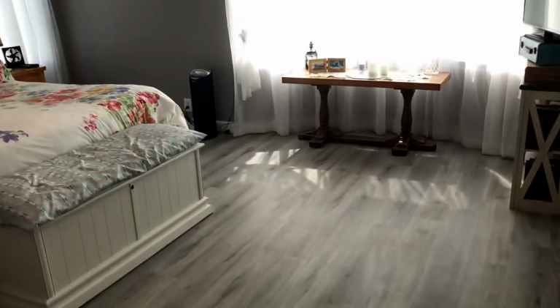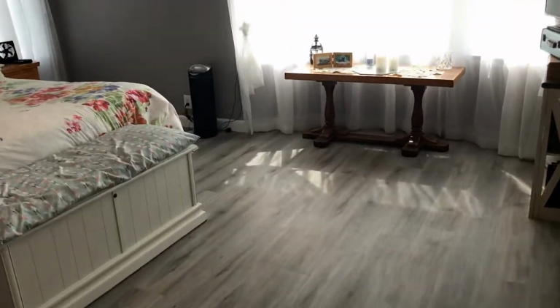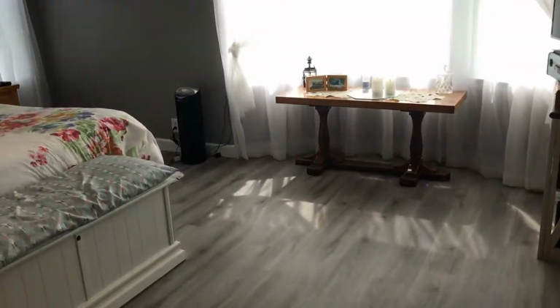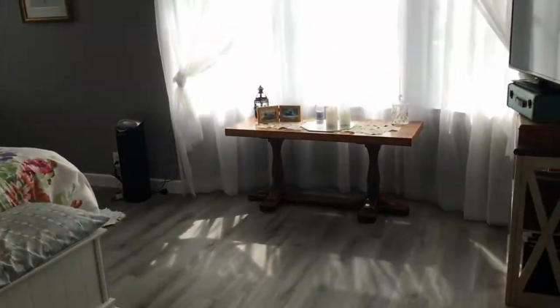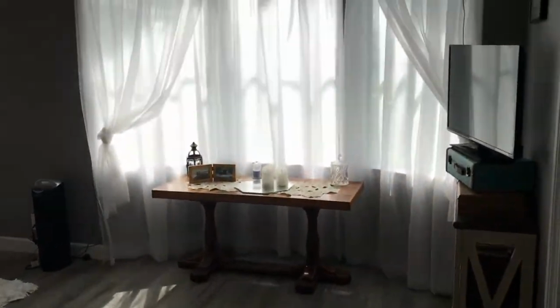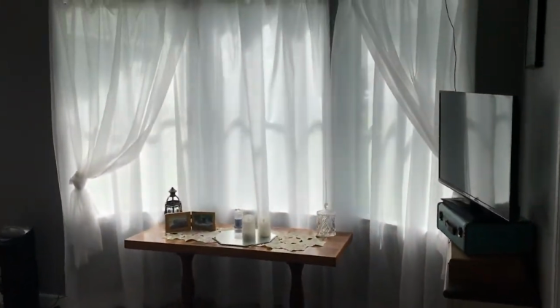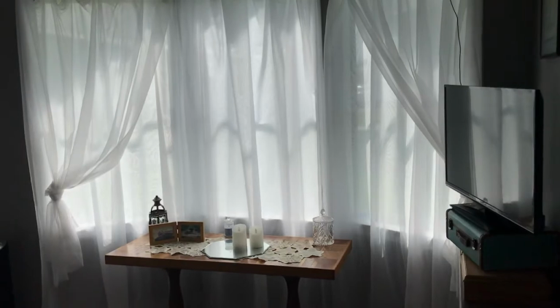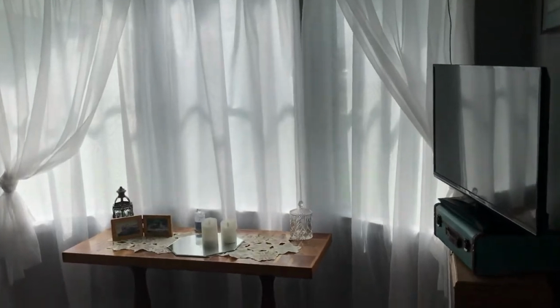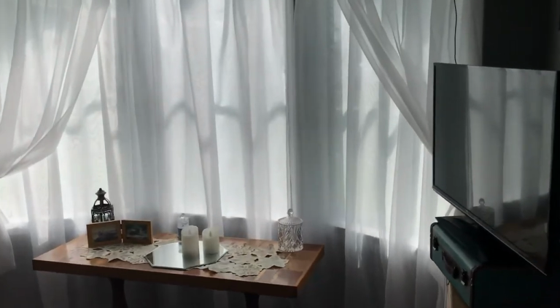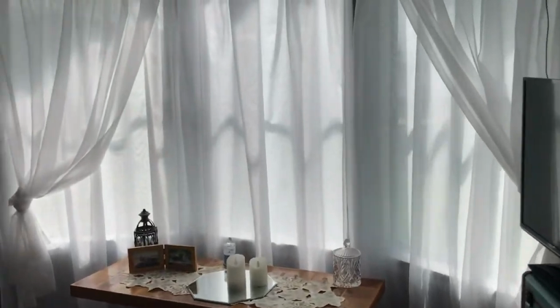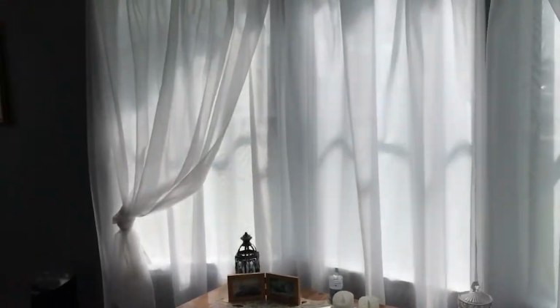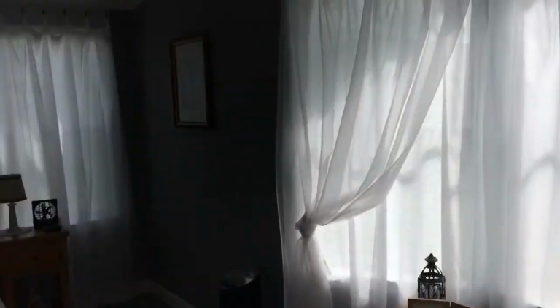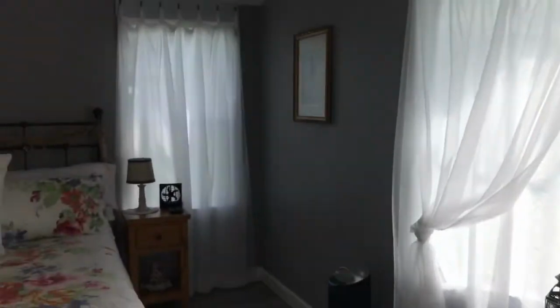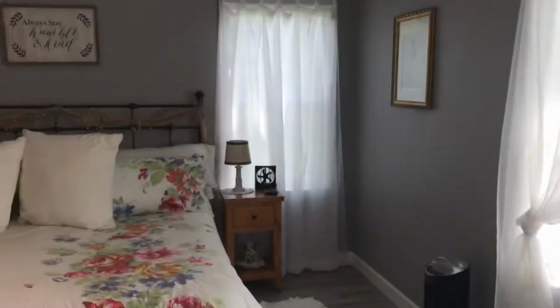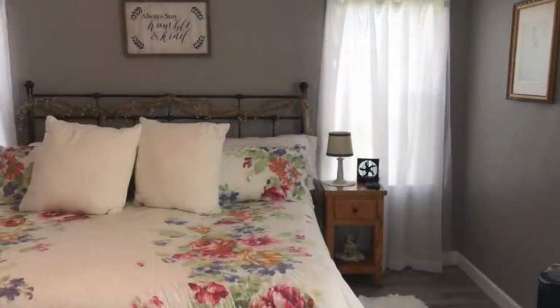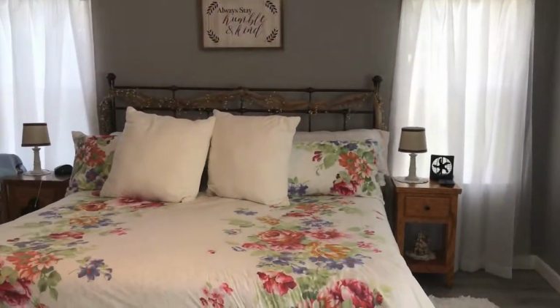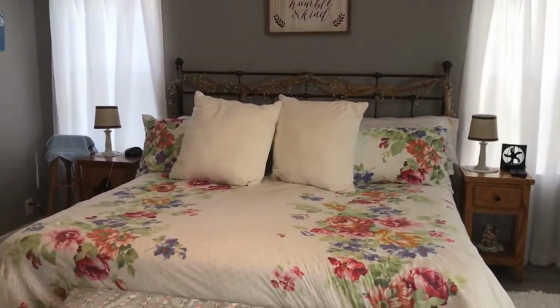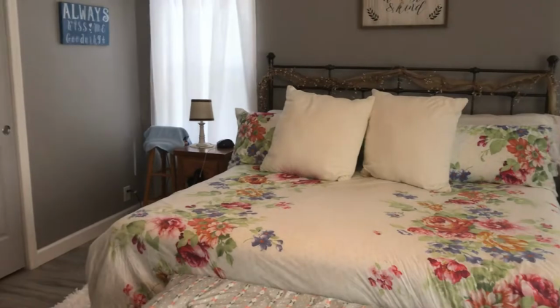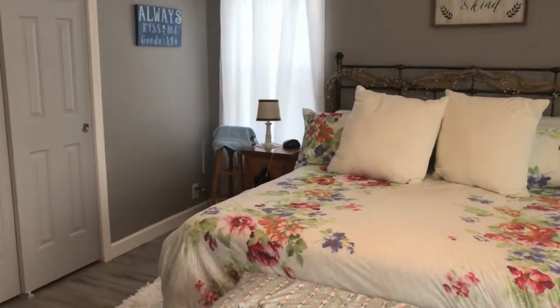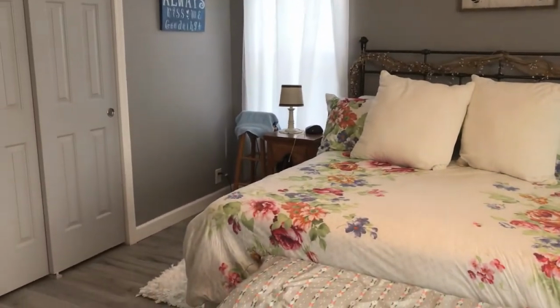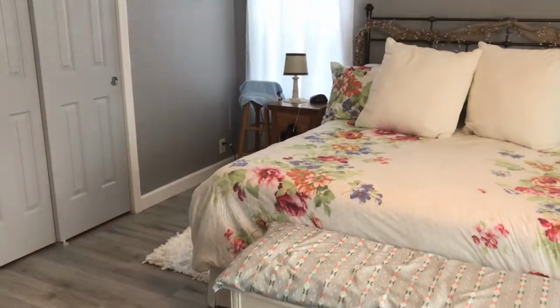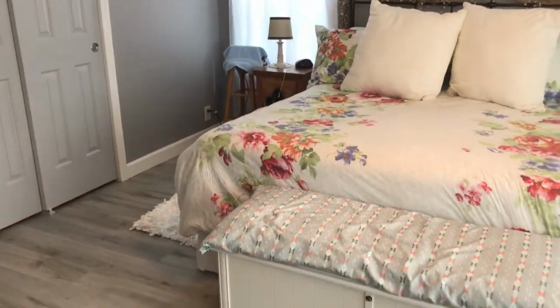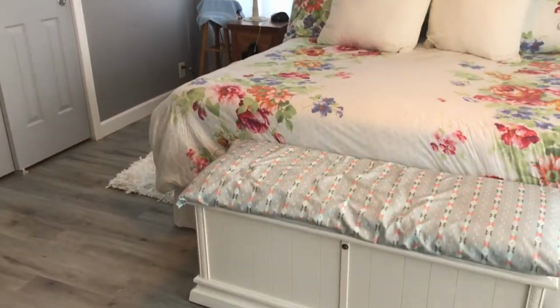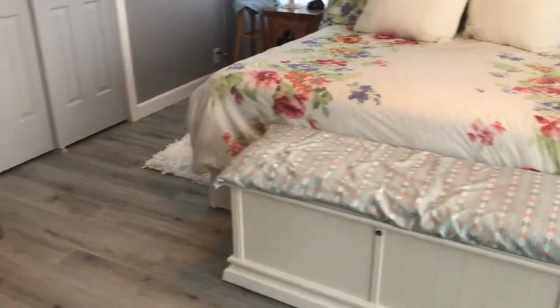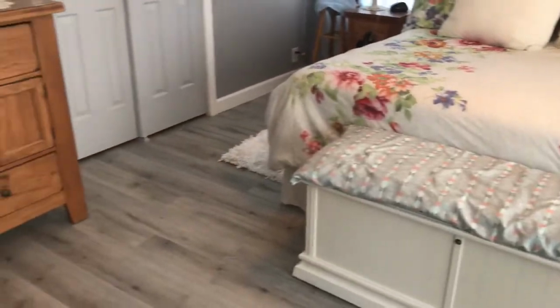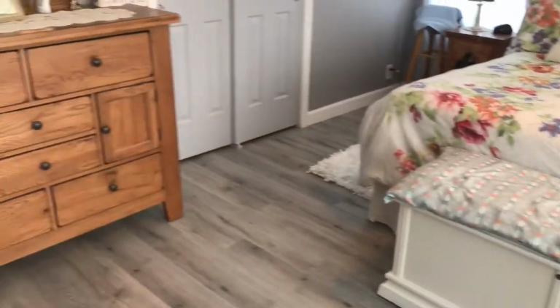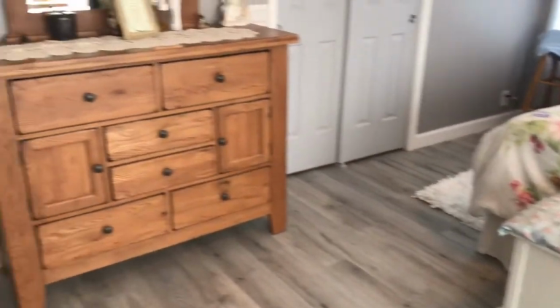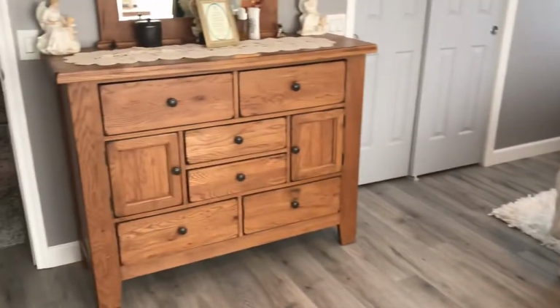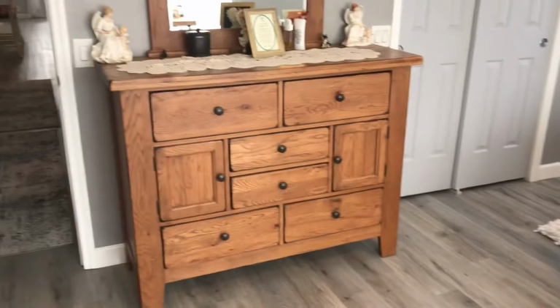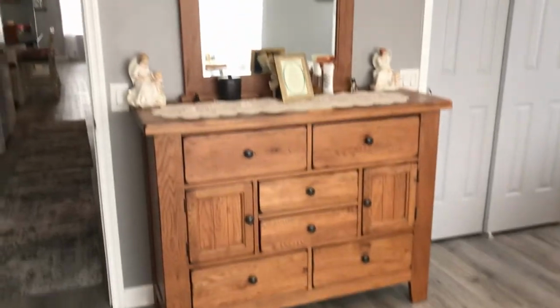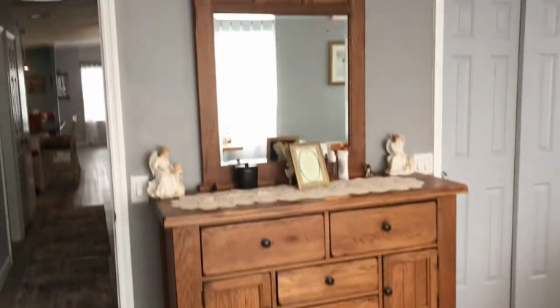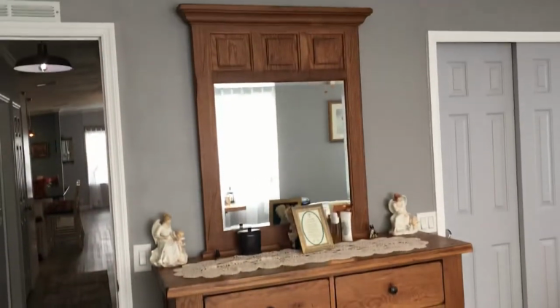The master bedroom is in the rear of the home, which is awesome. It has vaulted ceilings throughout the whole house with brand new crown molding, new molding around the windows, and trim on the floors.